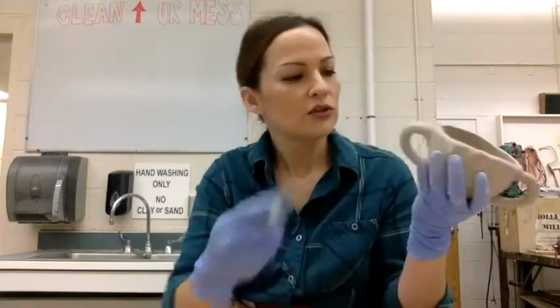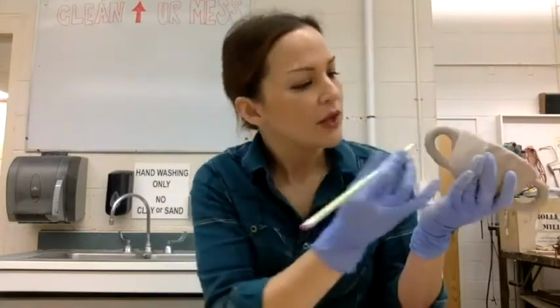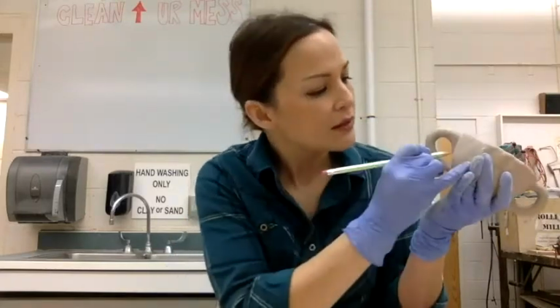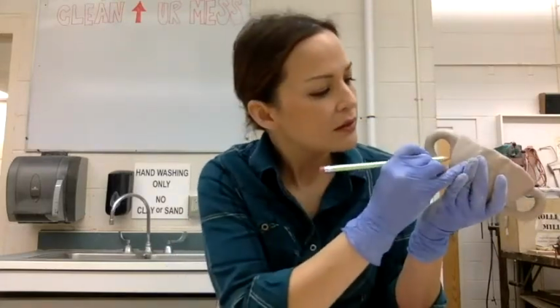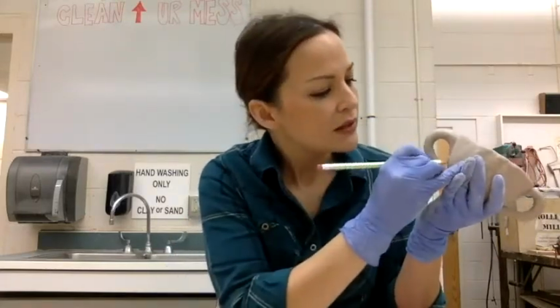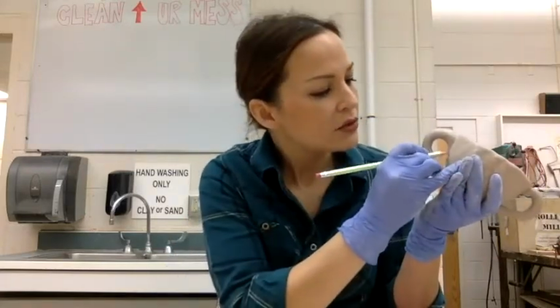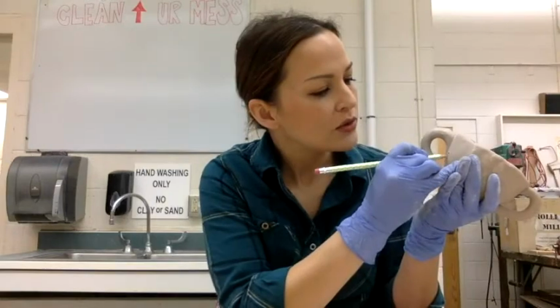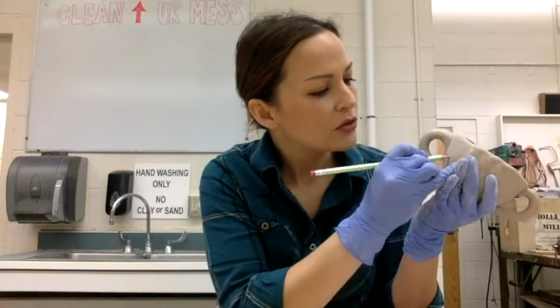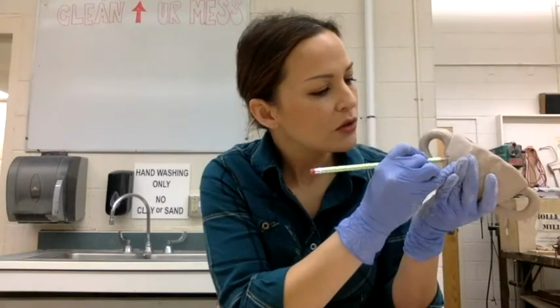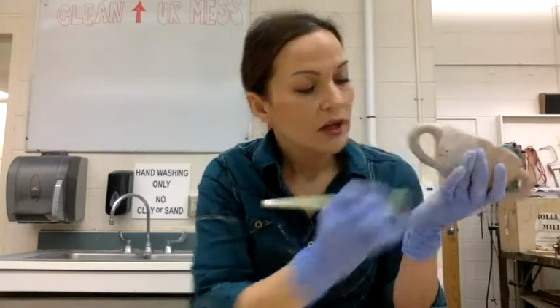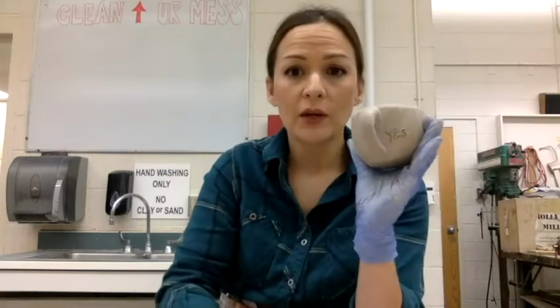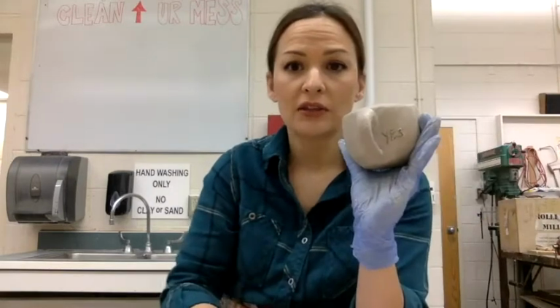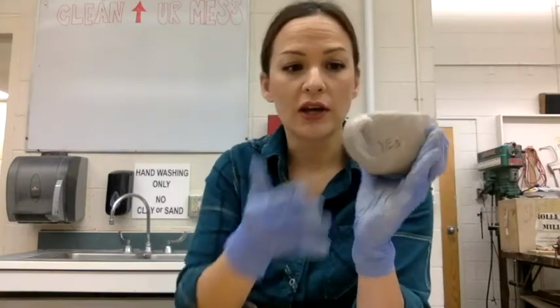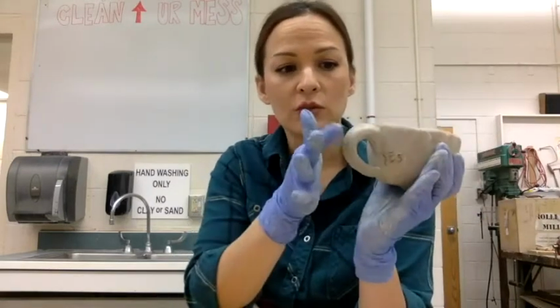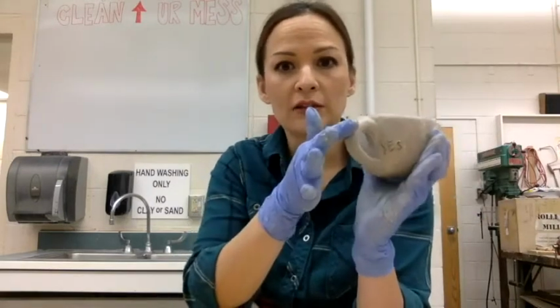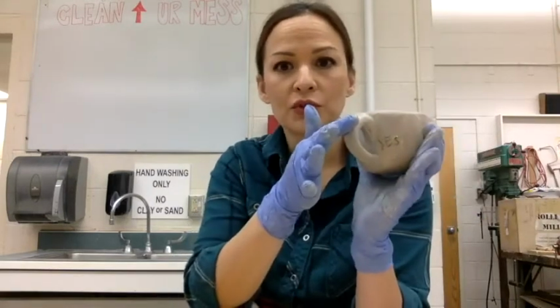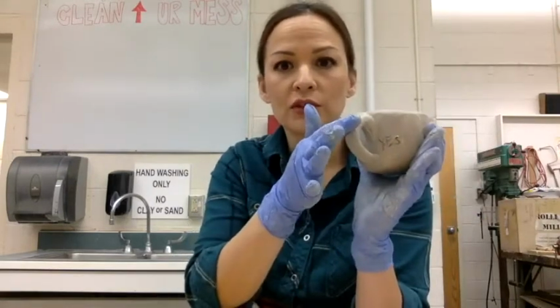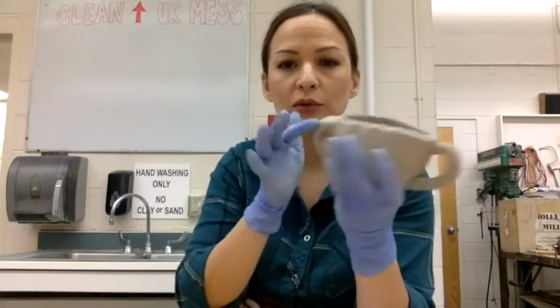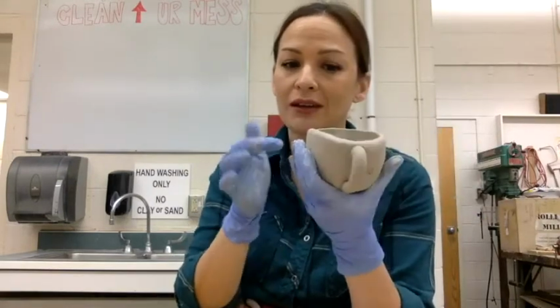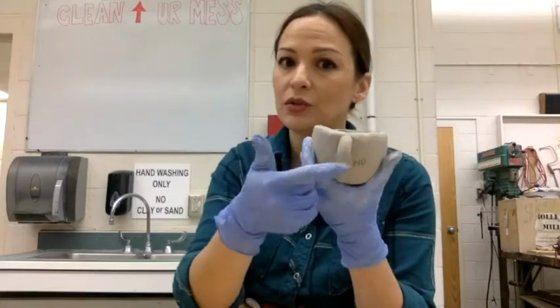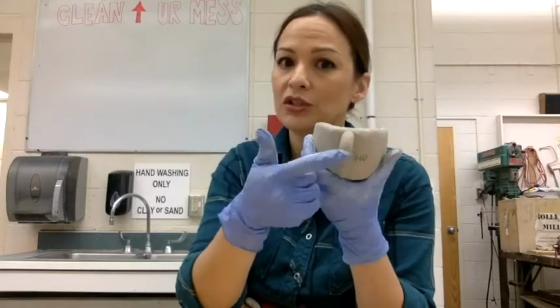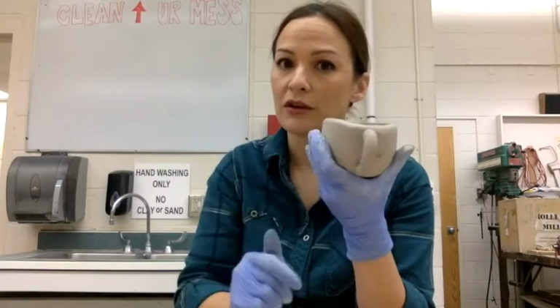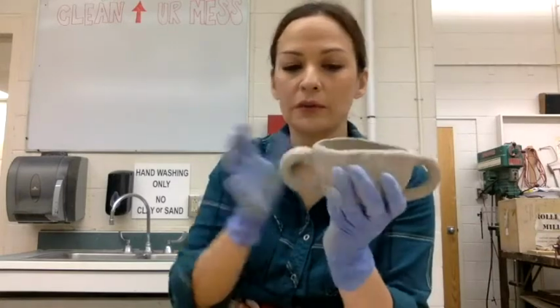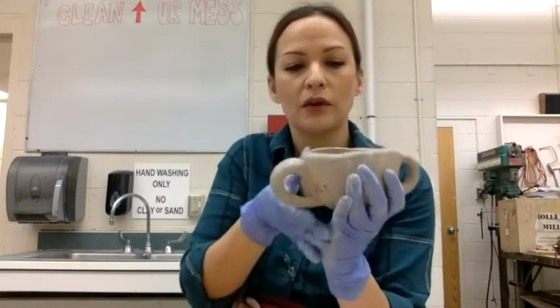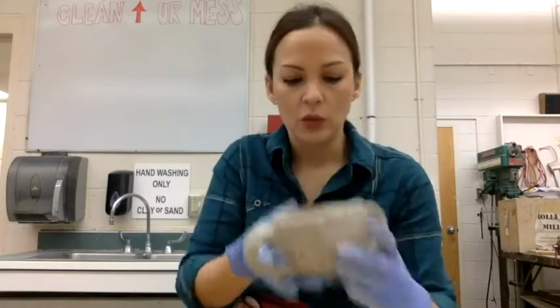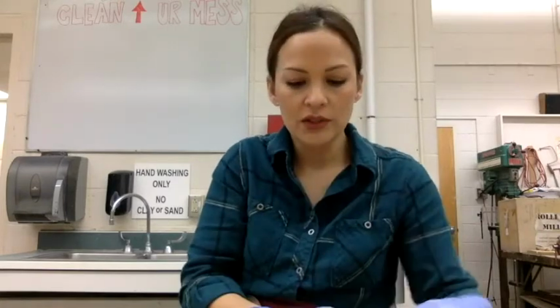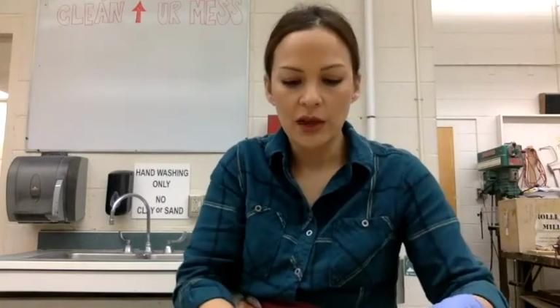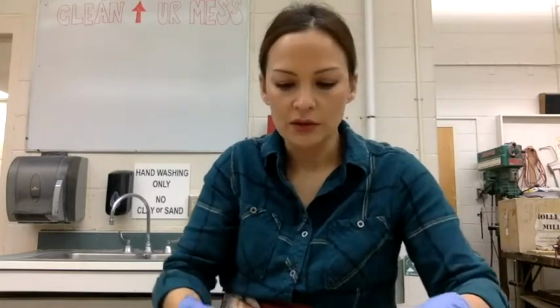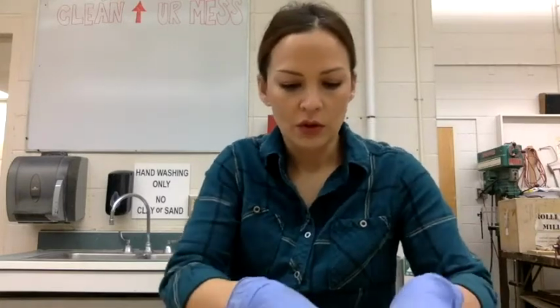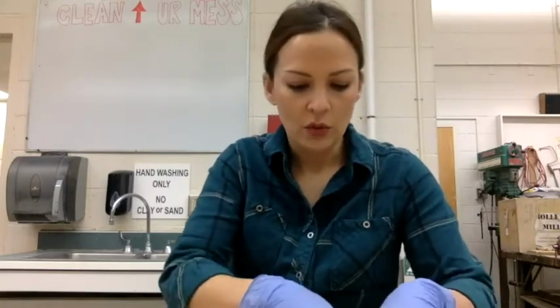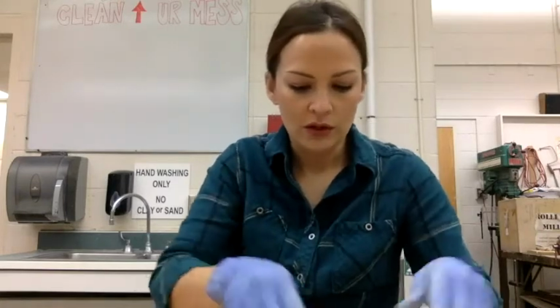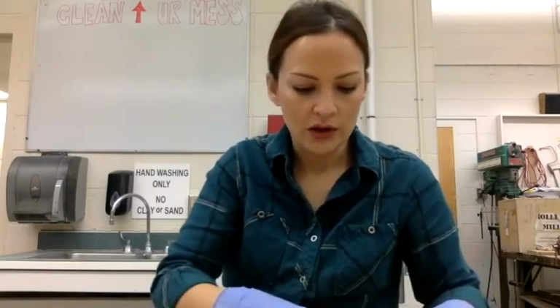I'm going to write 'yes' — yes, I did score and slip here. Then I'm going to let these dry. This one is scored and slipped properly; this one is just stuck on there. We will see what happens when it all dries.